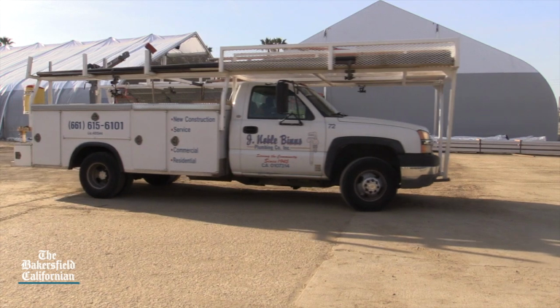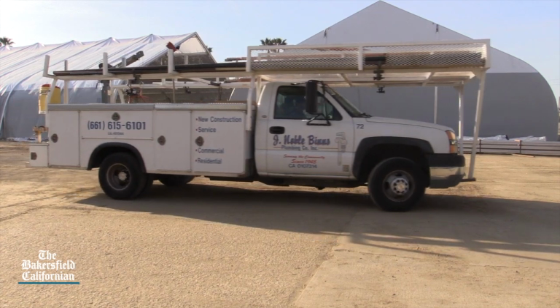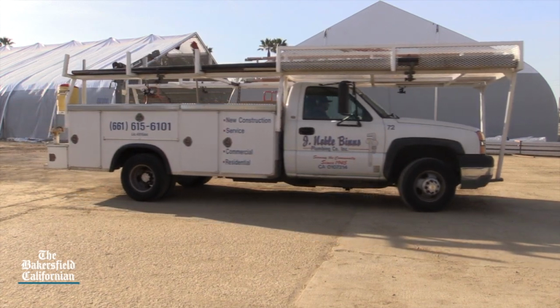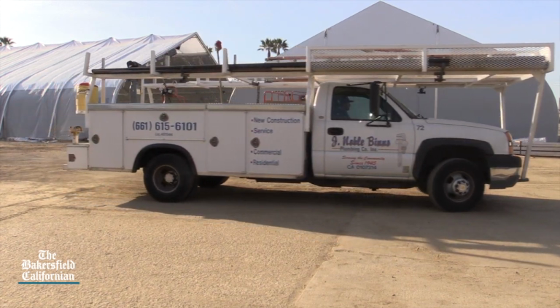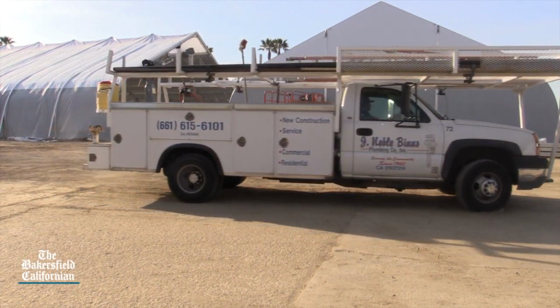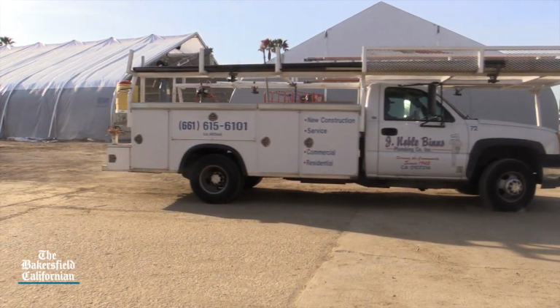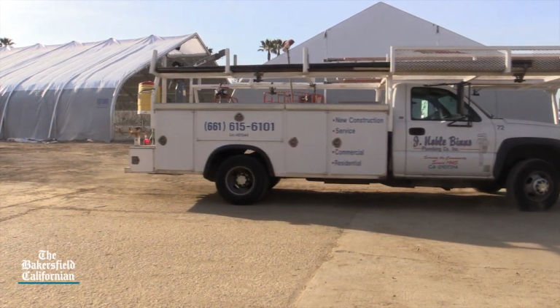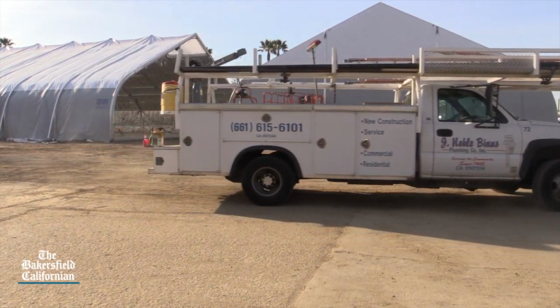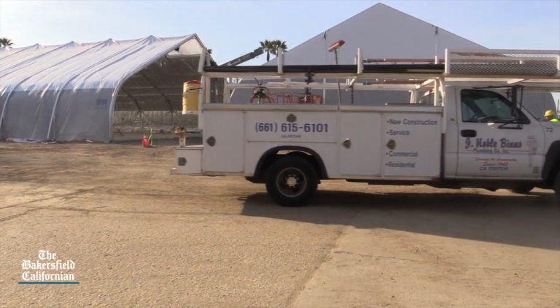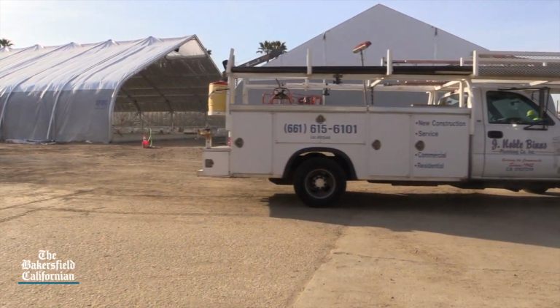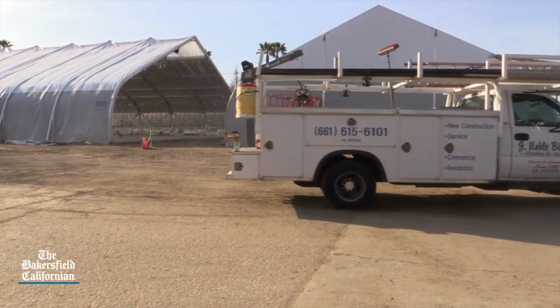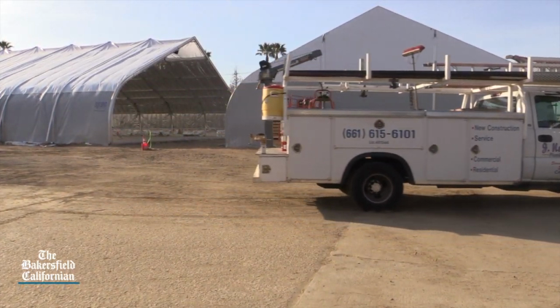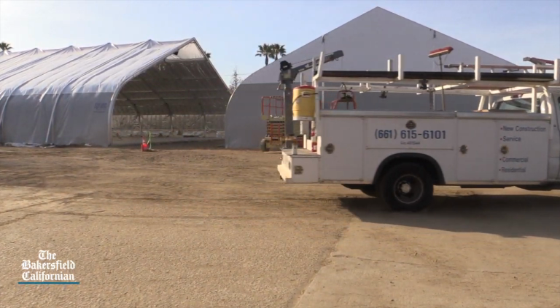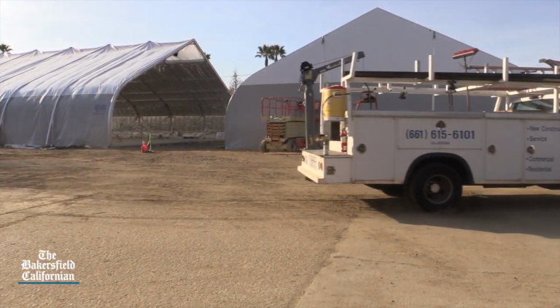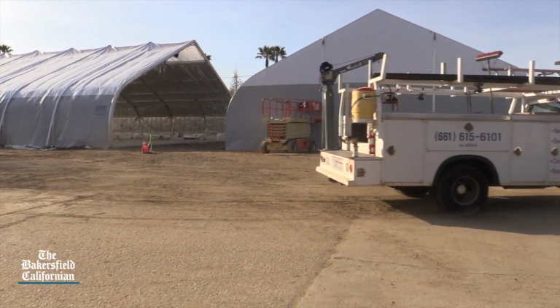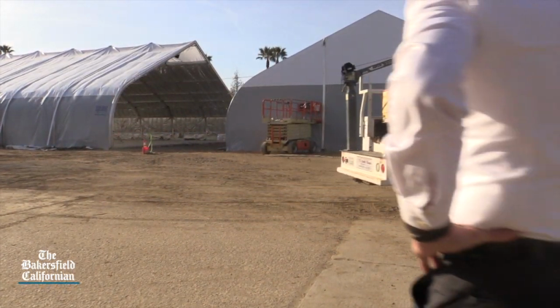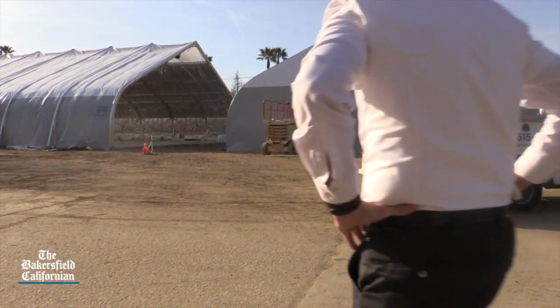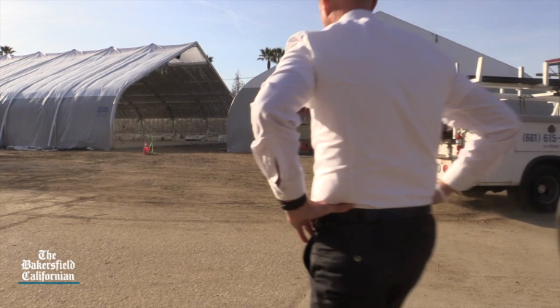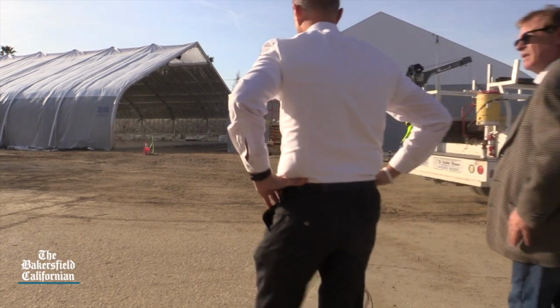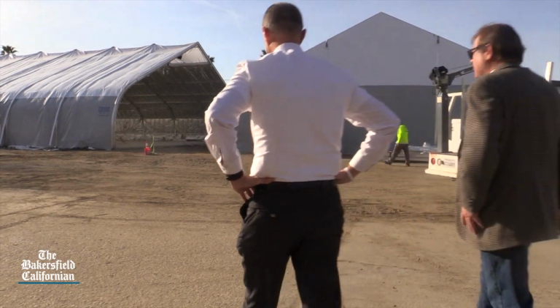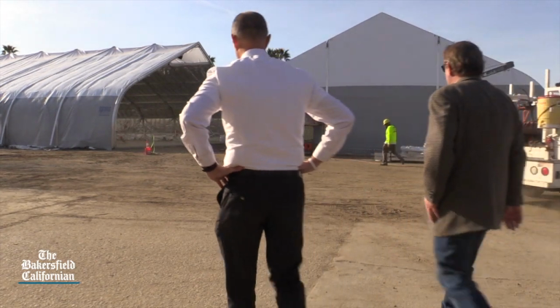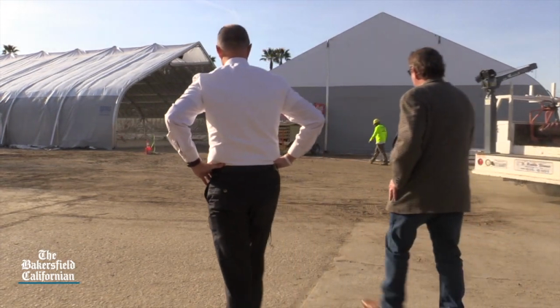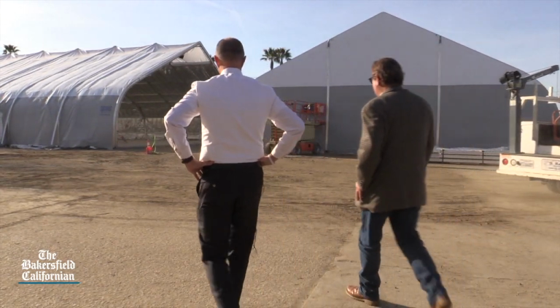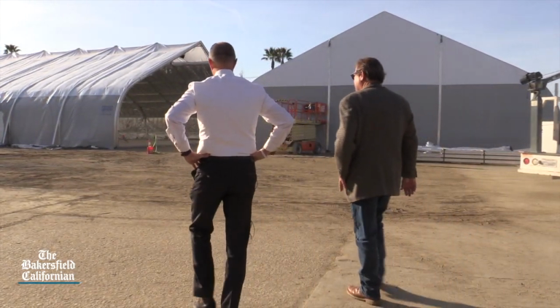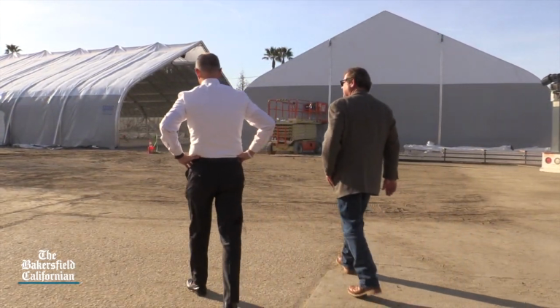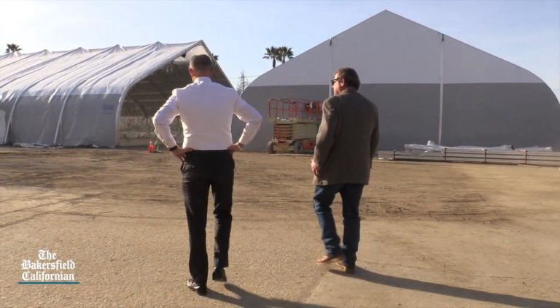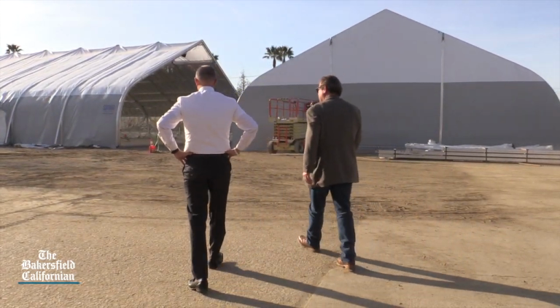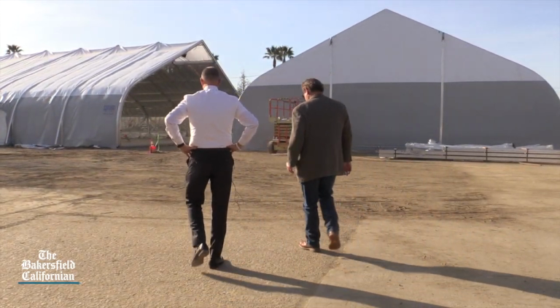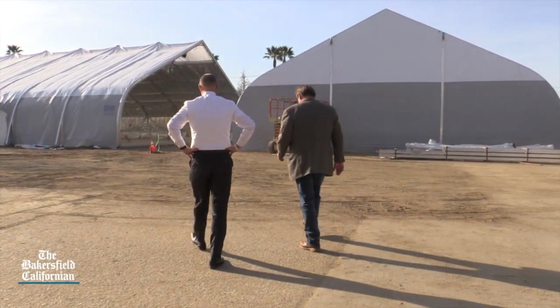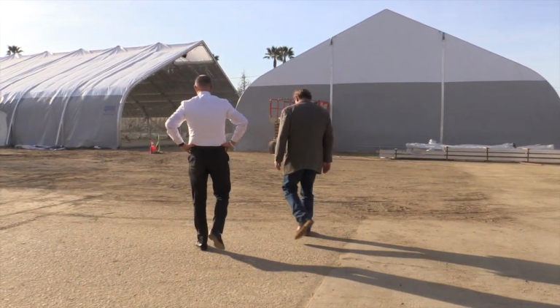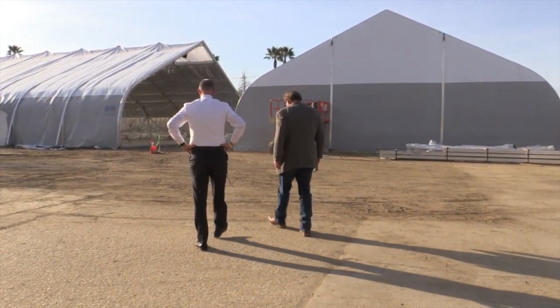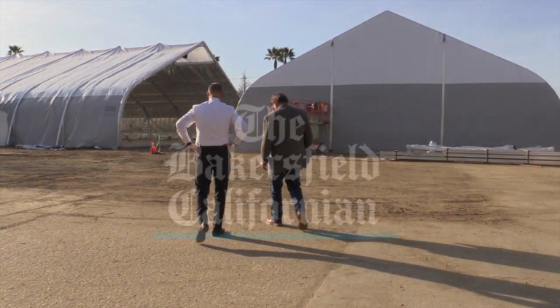Will the Homeless Navigation Center put a dent in Bakersfield's homeless problem? We should know in a few weeks. For the Bakersfield Californian, this is Robert Price.